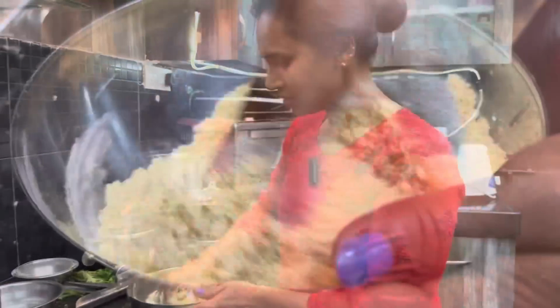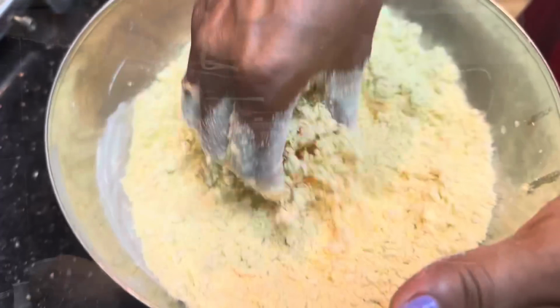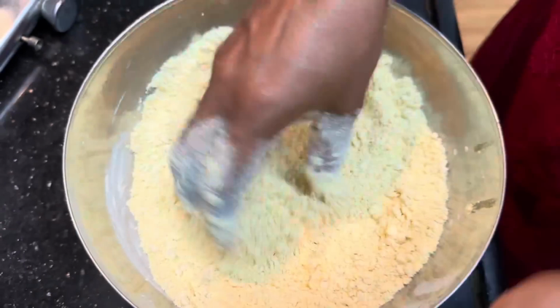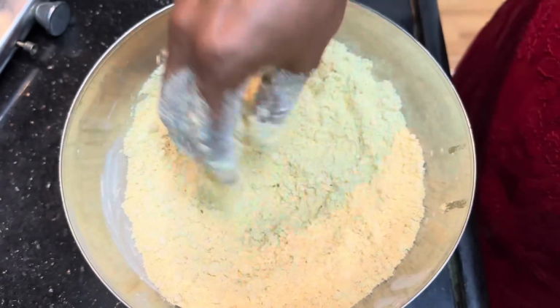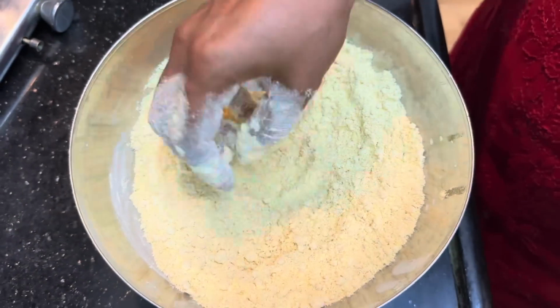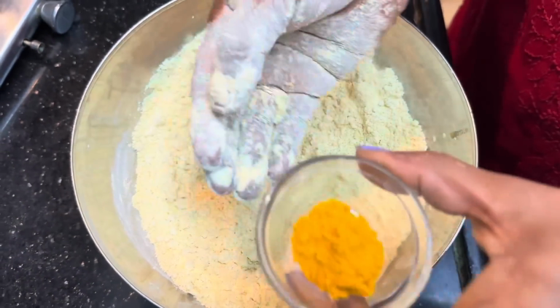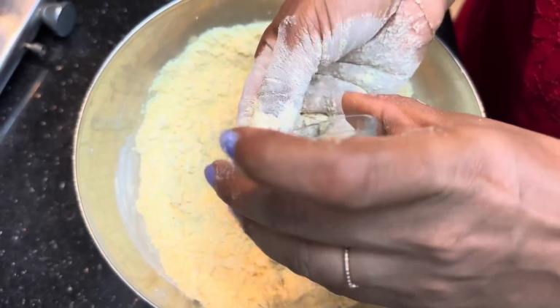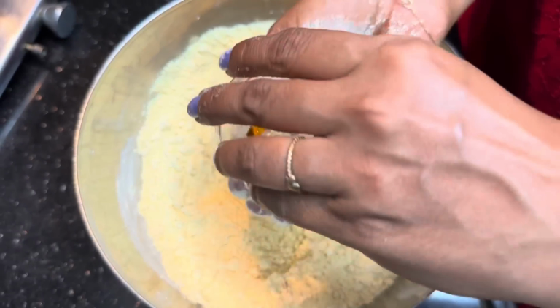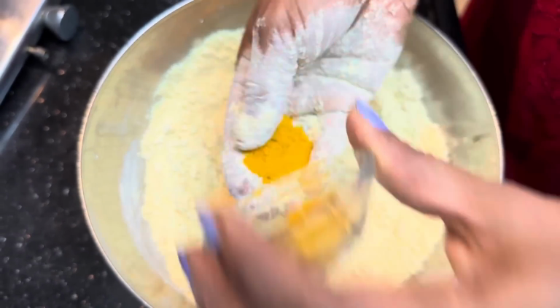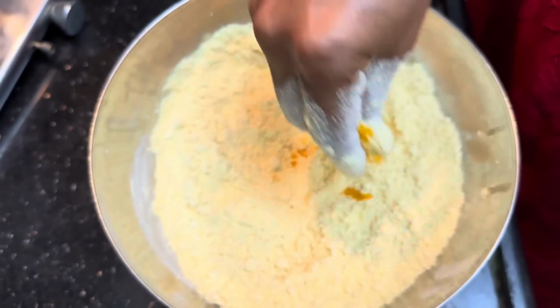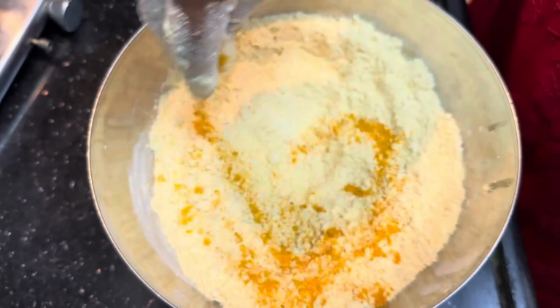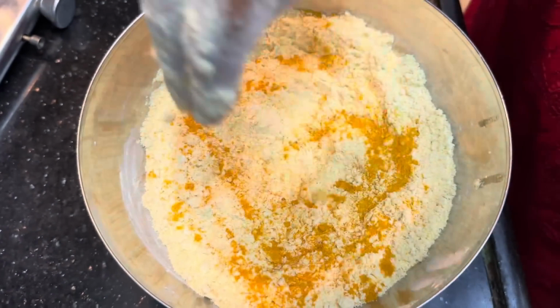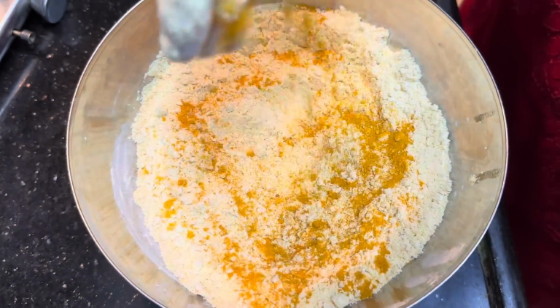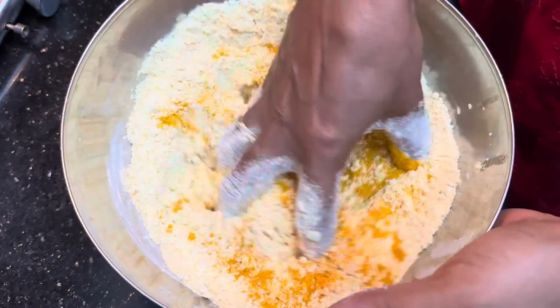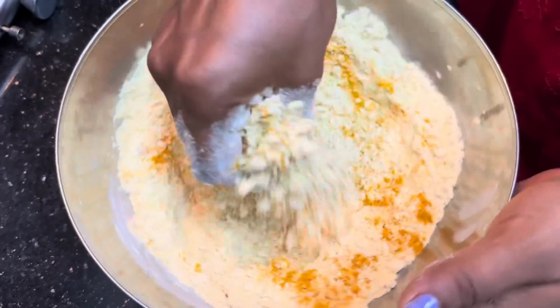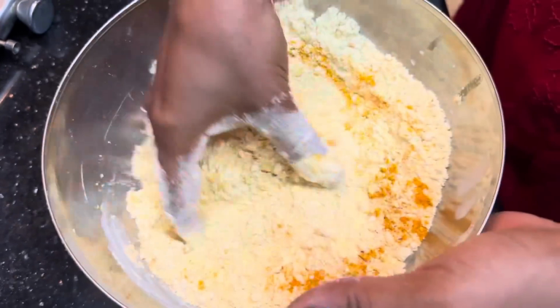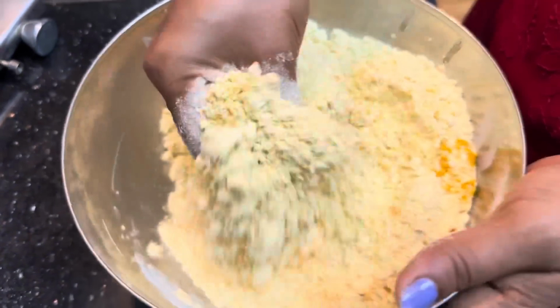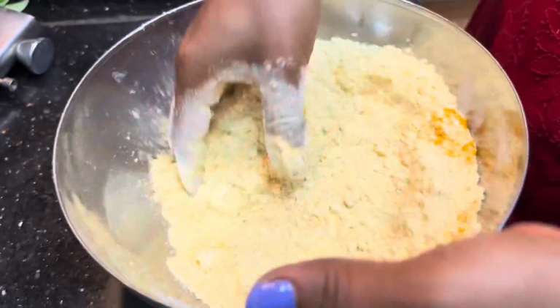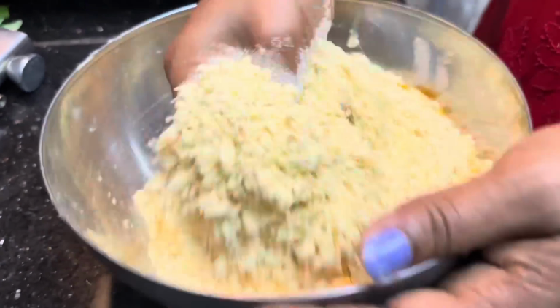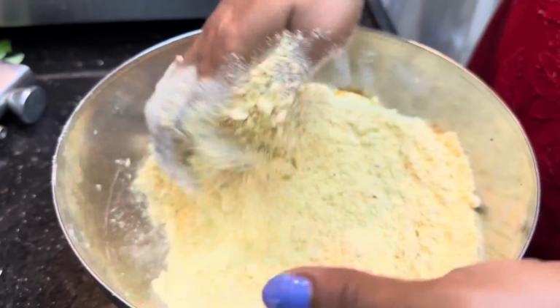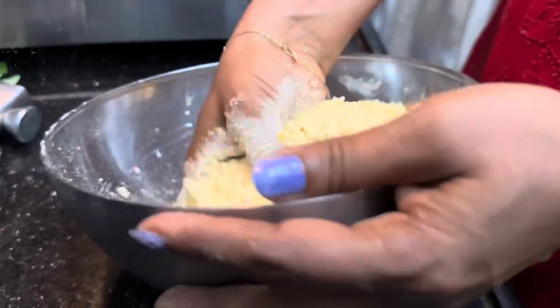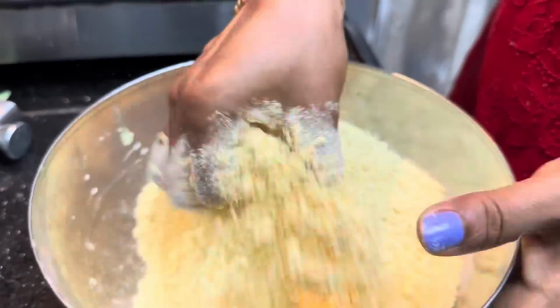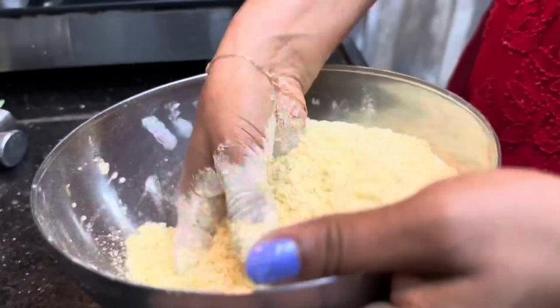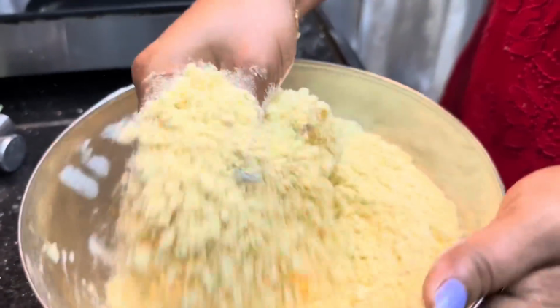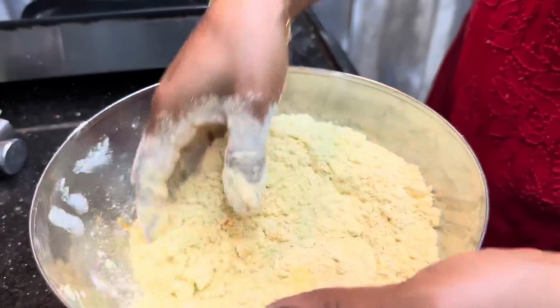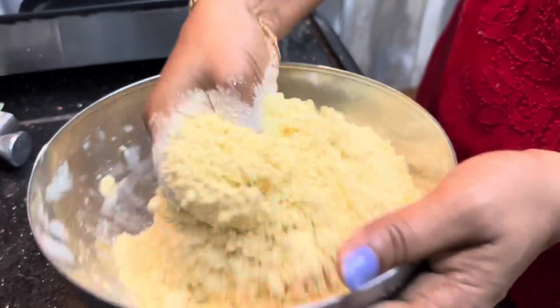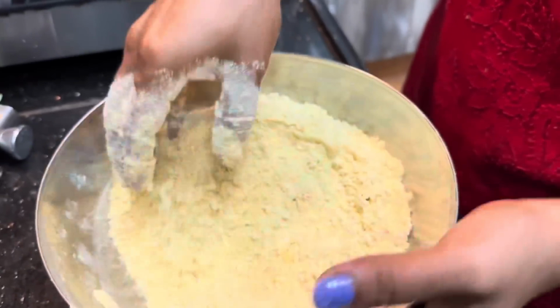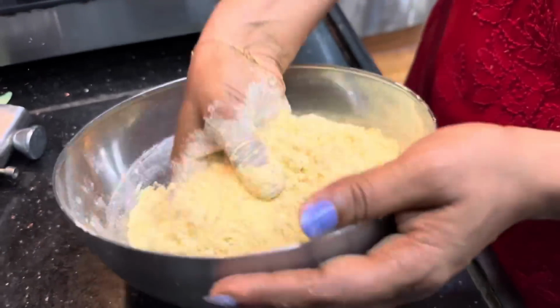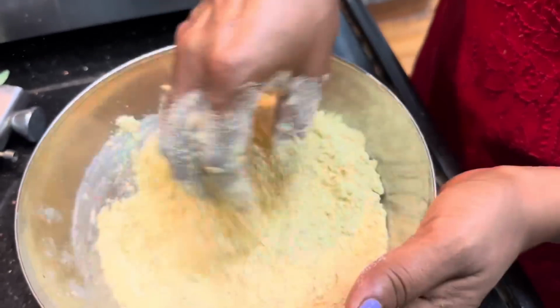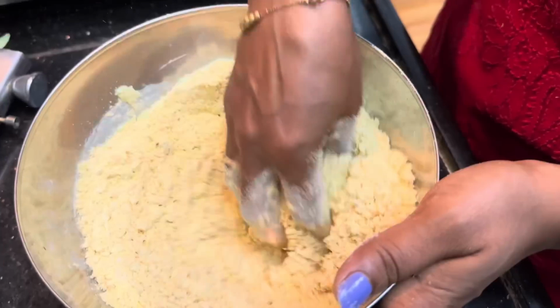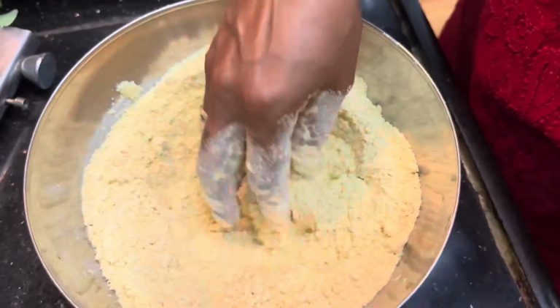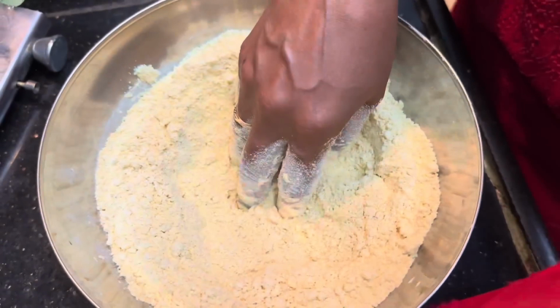Add oil and put it a little to a pour. It is very easy to turn it on.